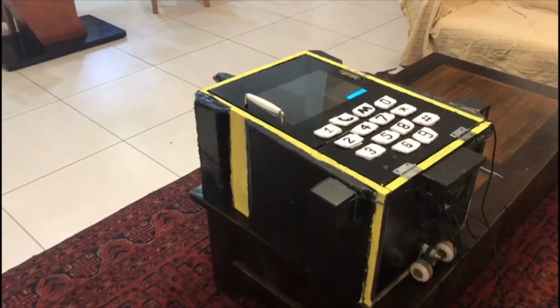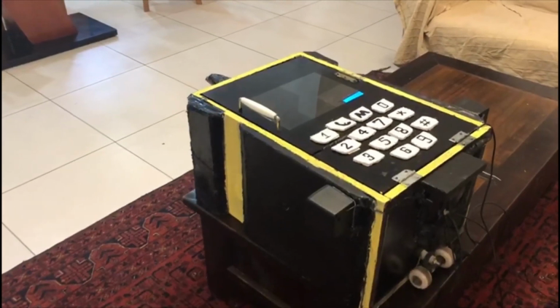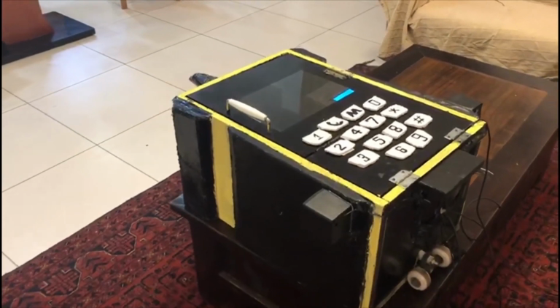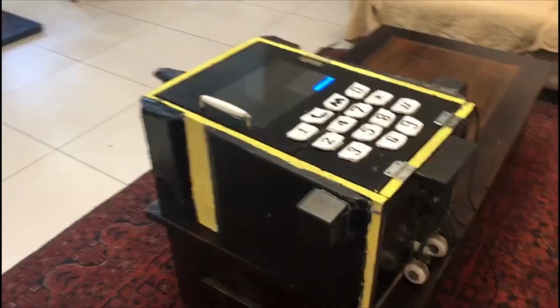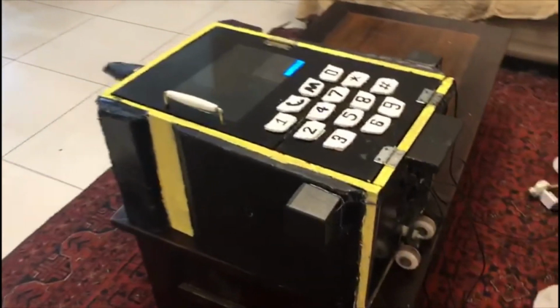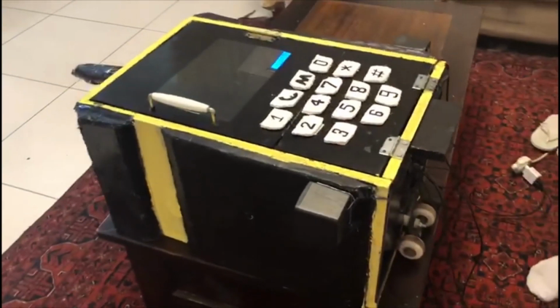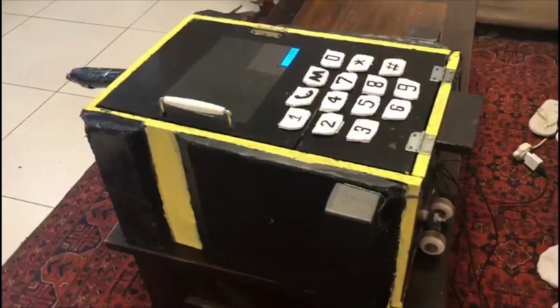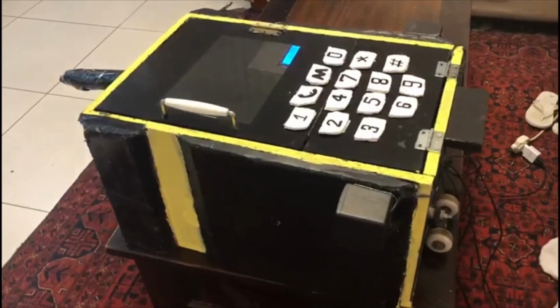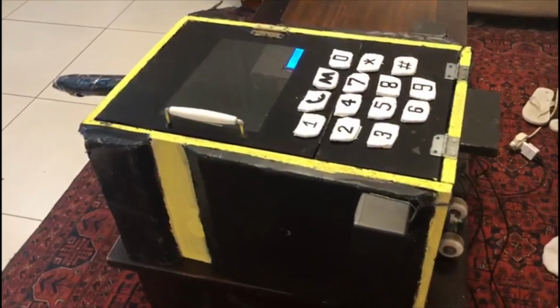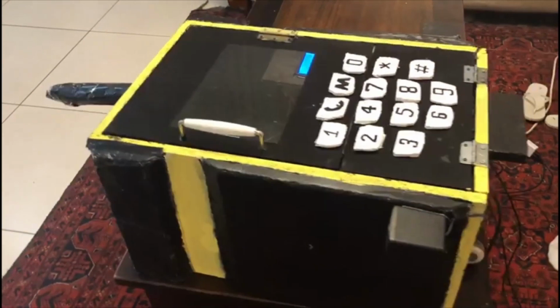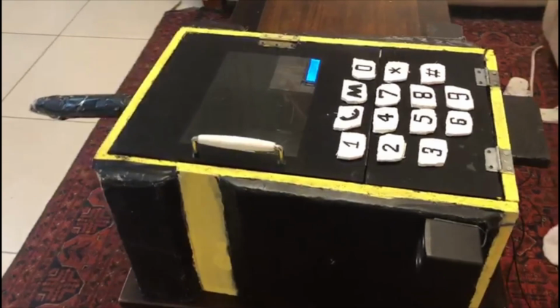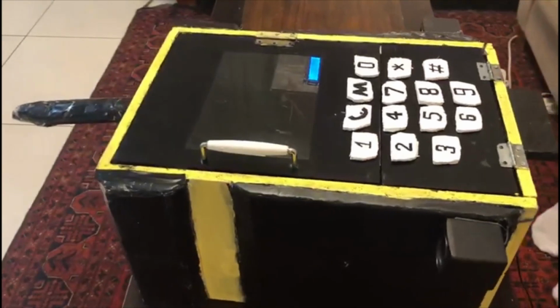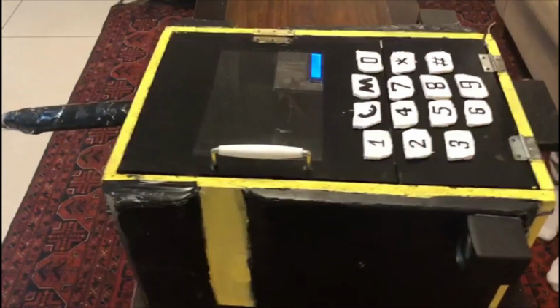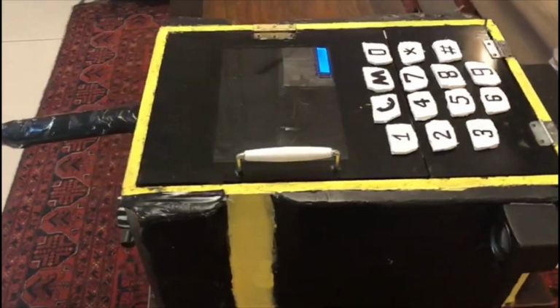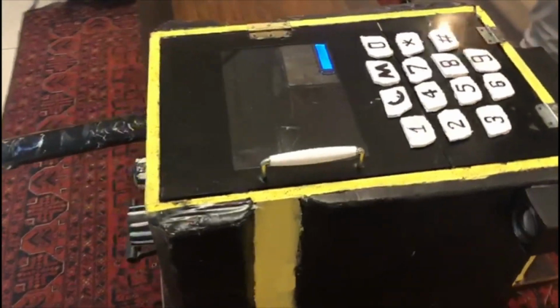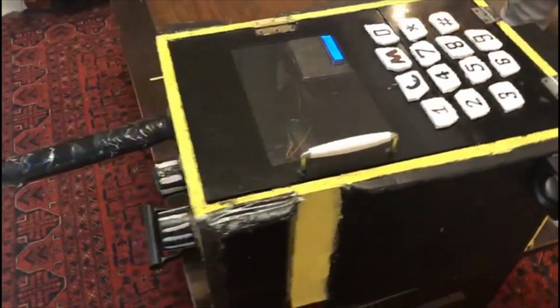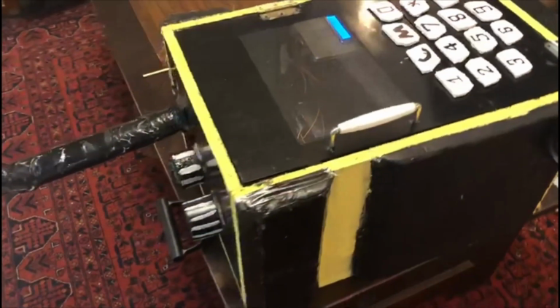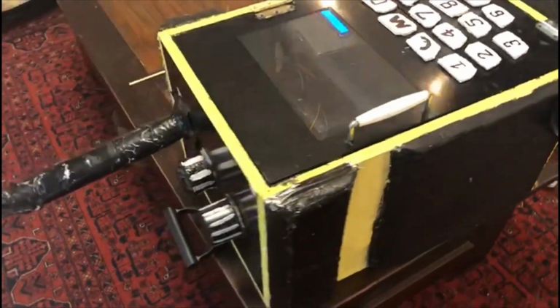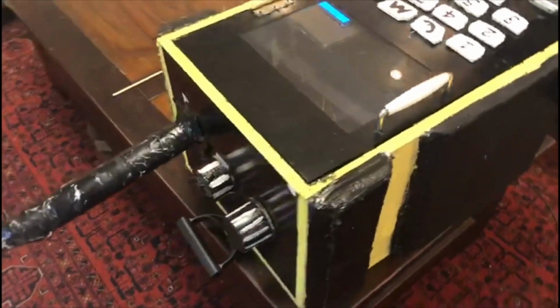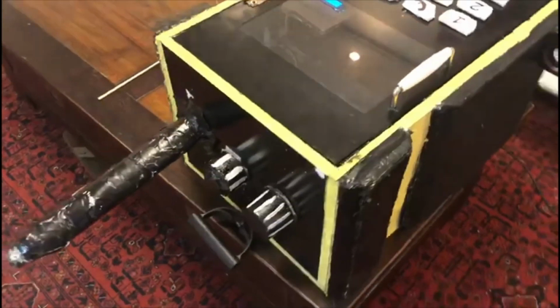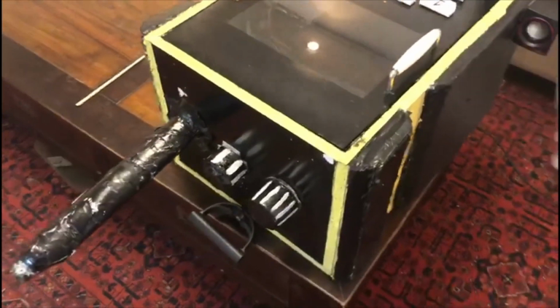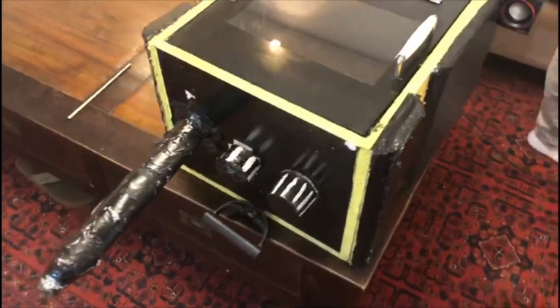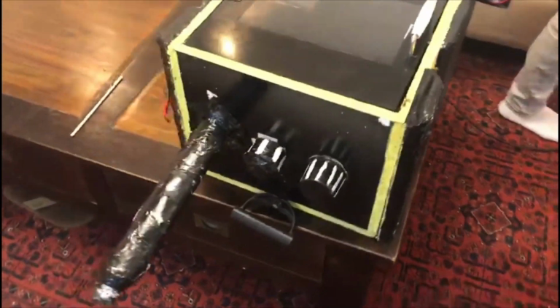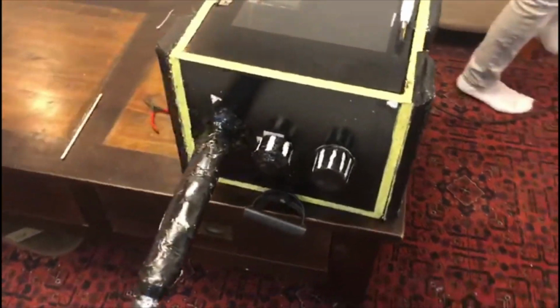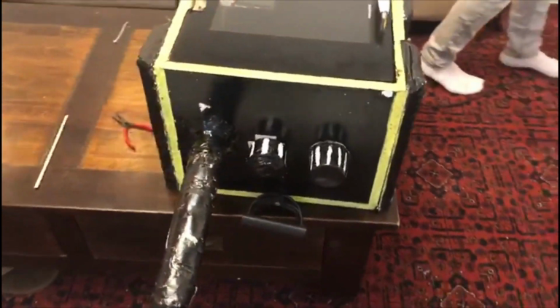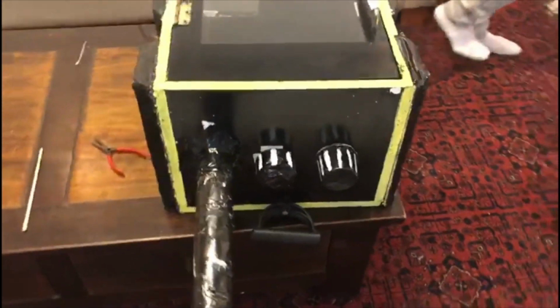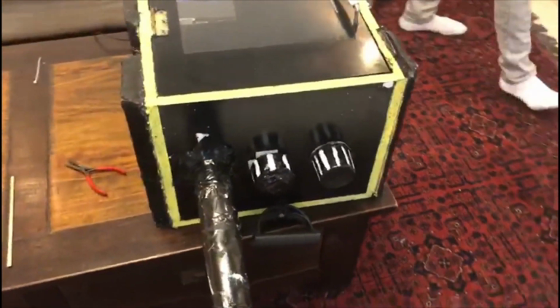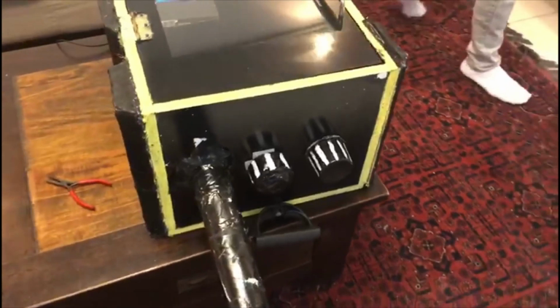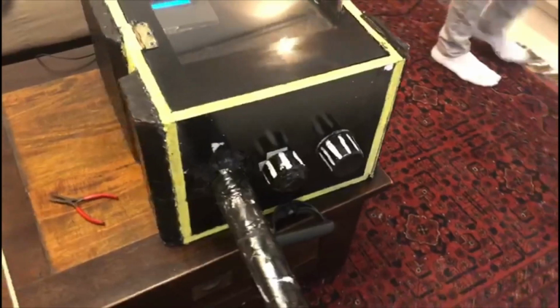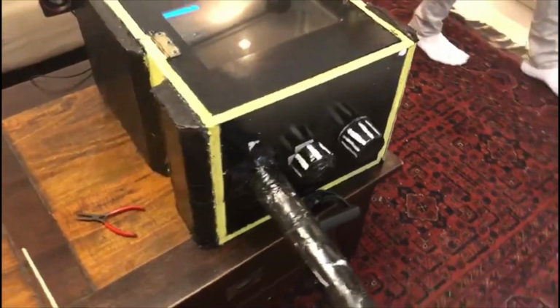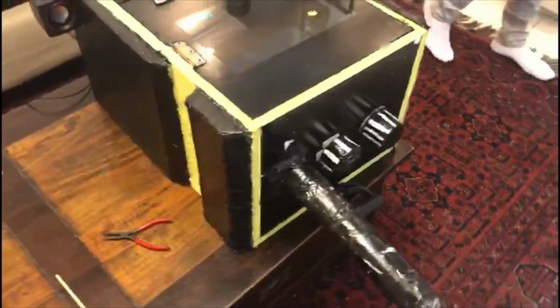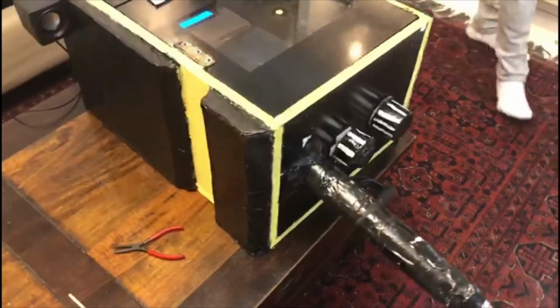Bruce, hear your coffee. Over. We've received info that the helicopter has crashed. We're sending our rescue team for you, but we need your coordinates. Over. Bruce, Bruce, we need your coordinates.